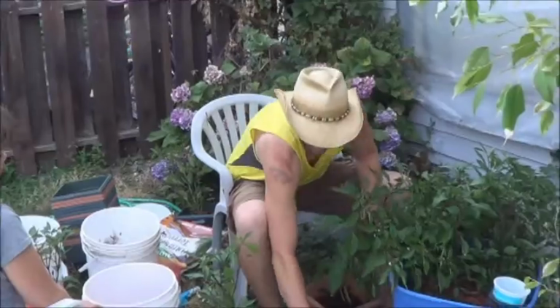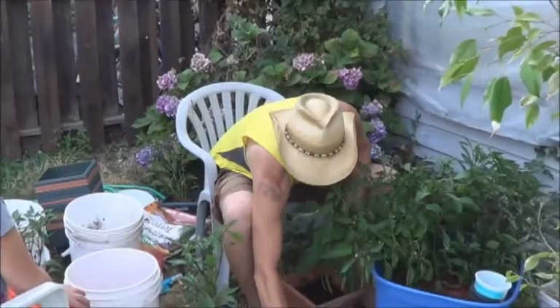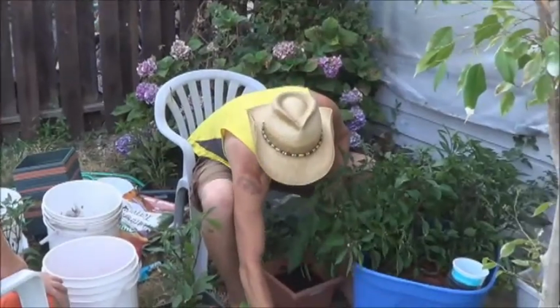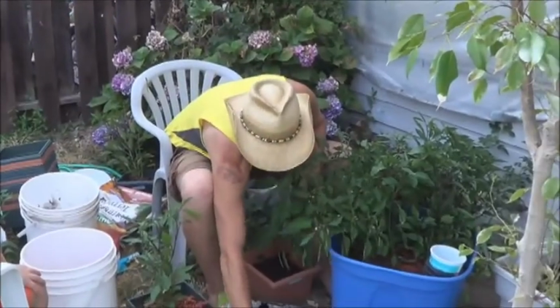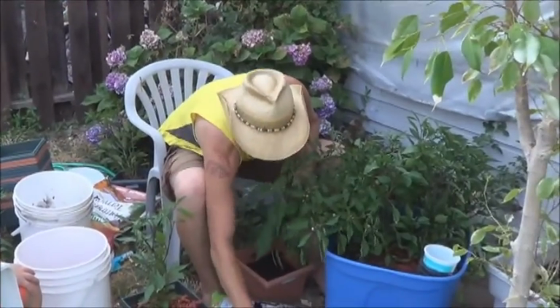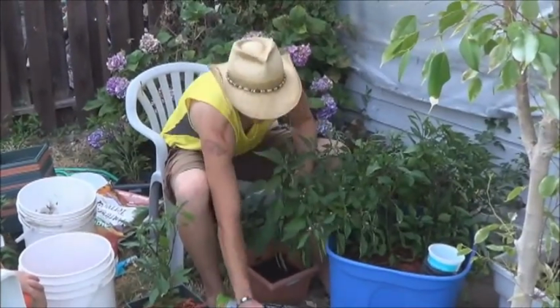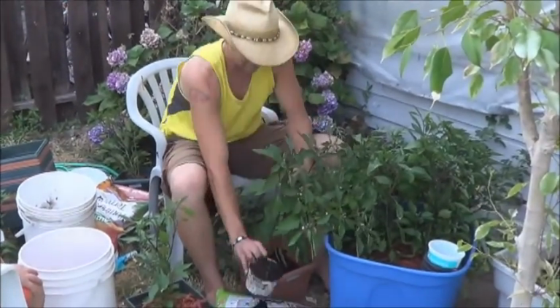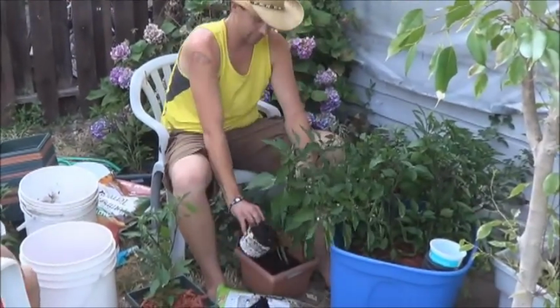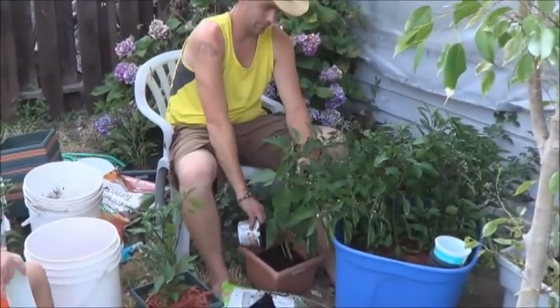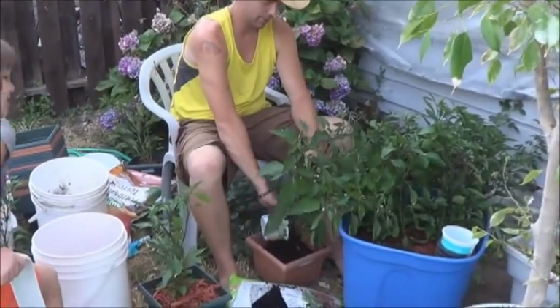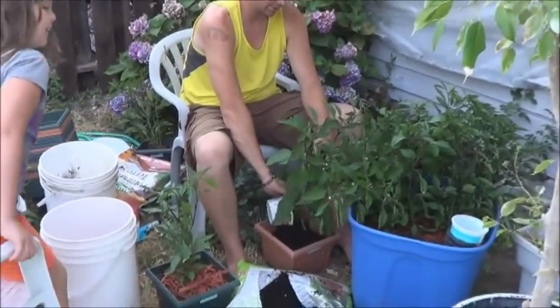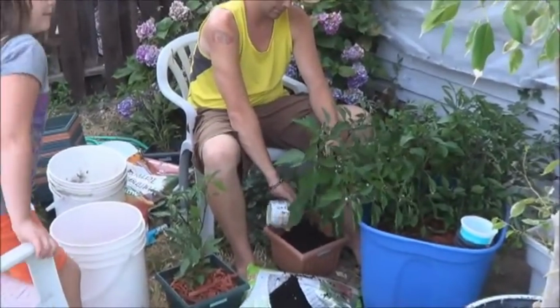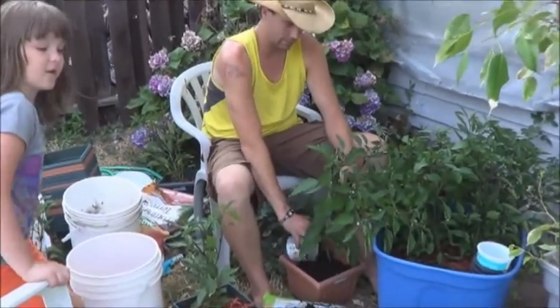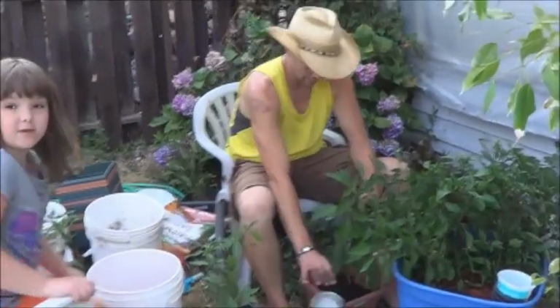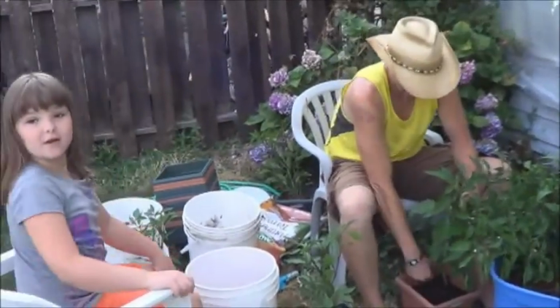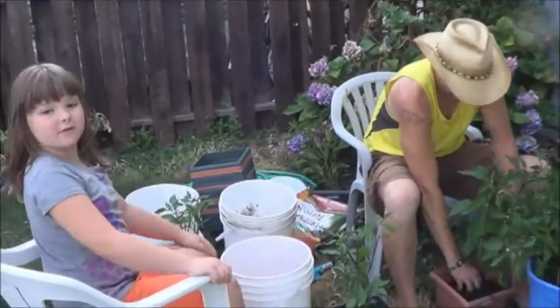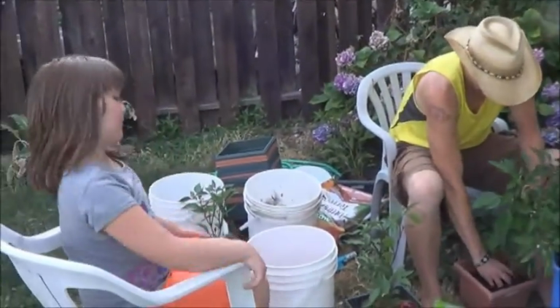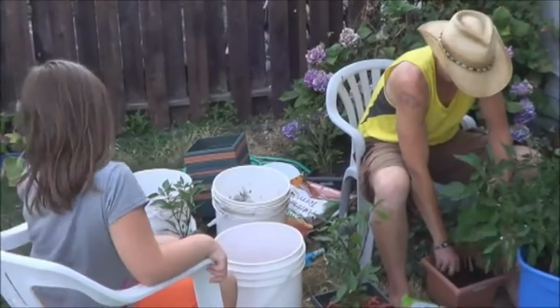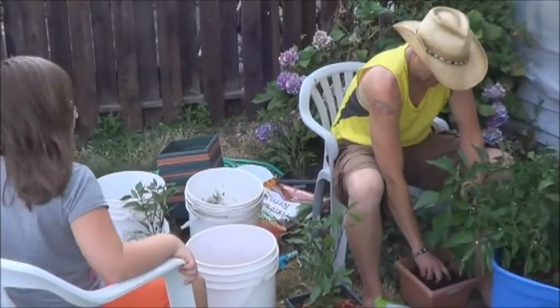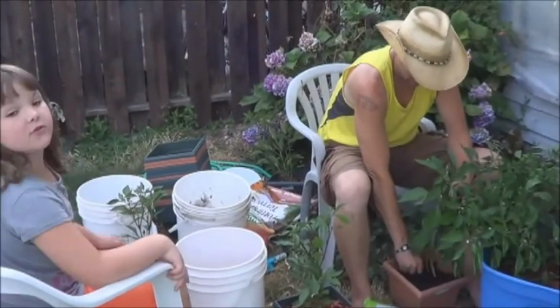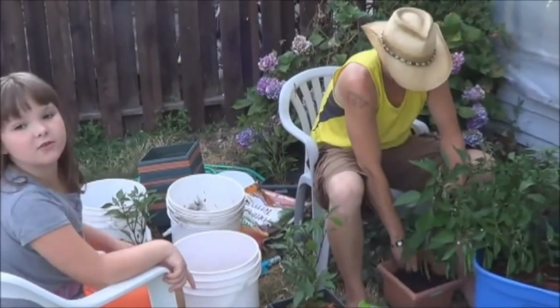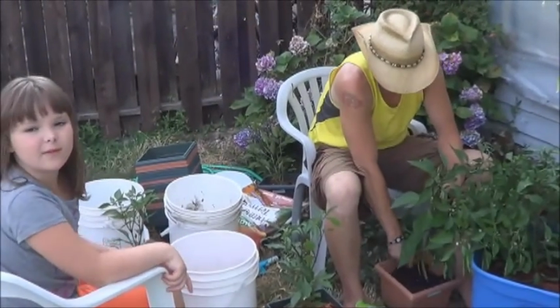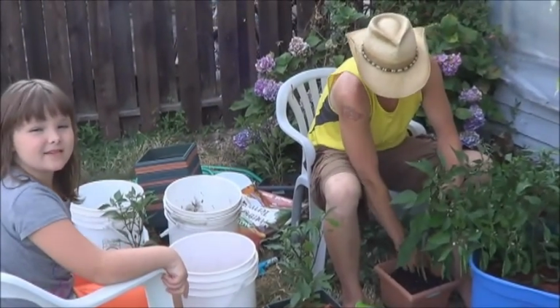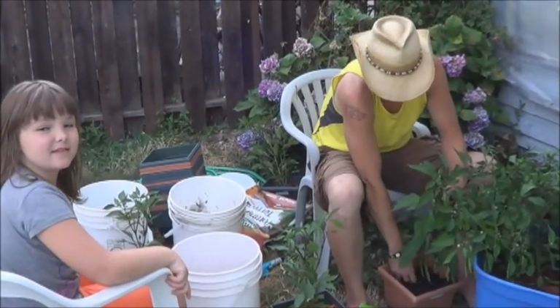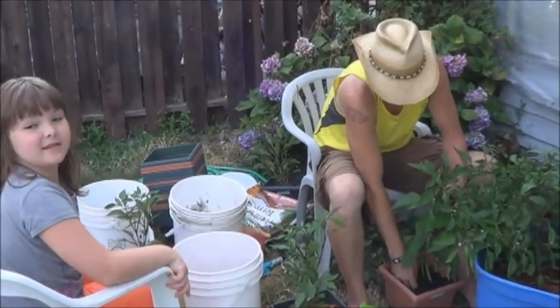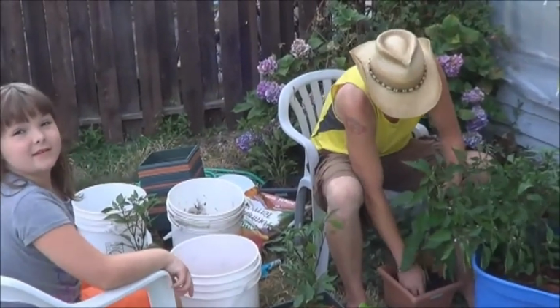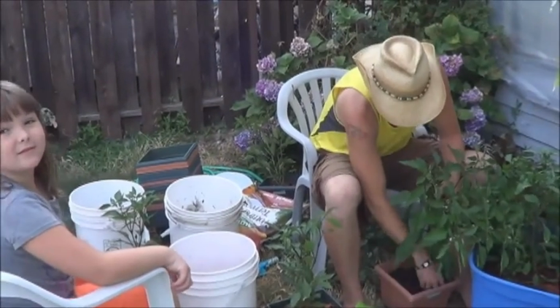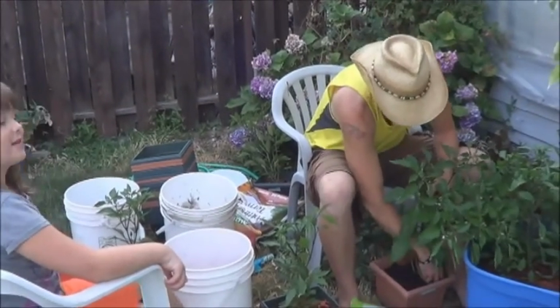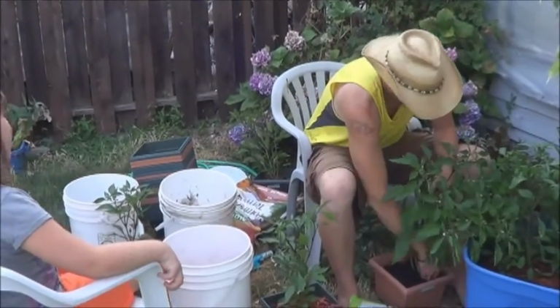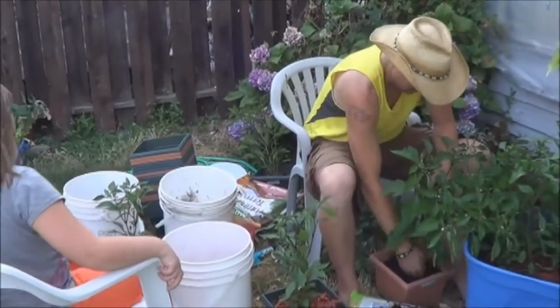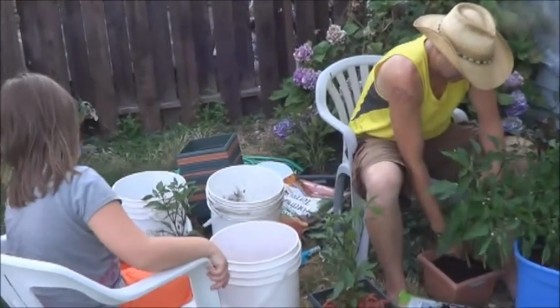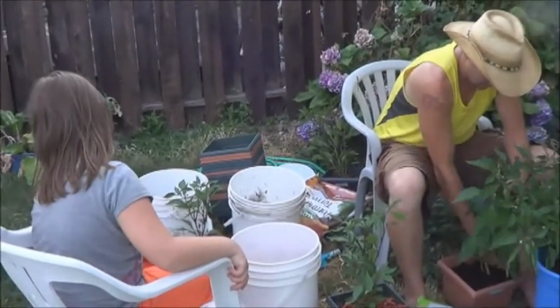Hello. So what are you guys doing? We are moving the peppers to new places. We're letting them have a new little home.